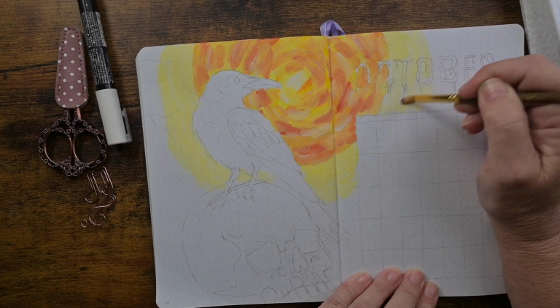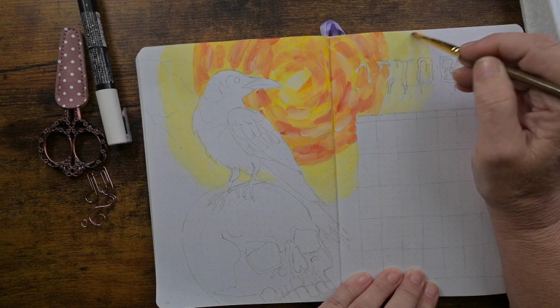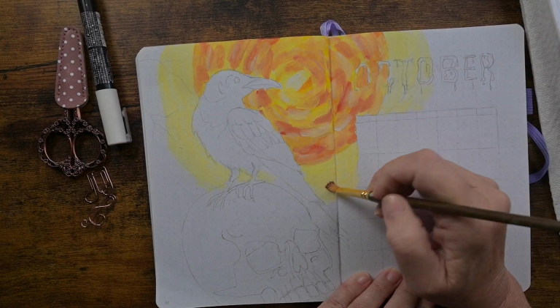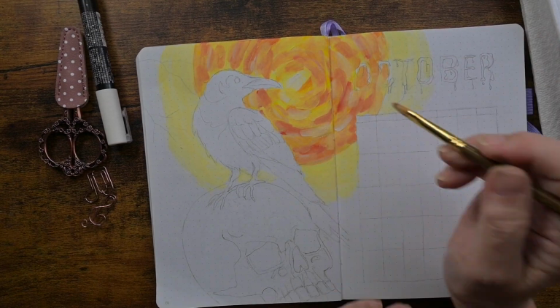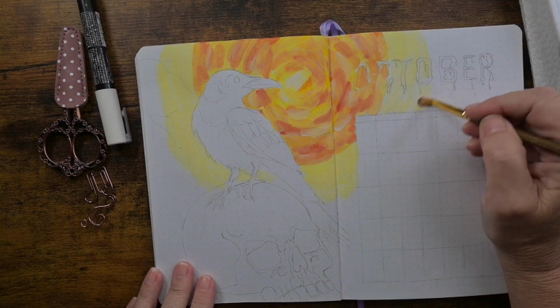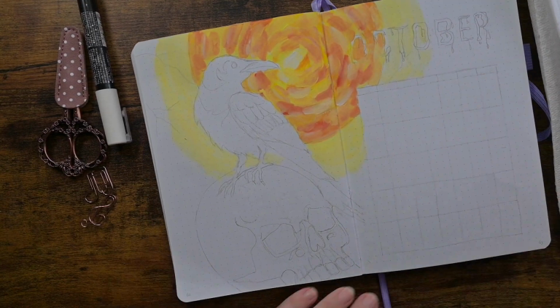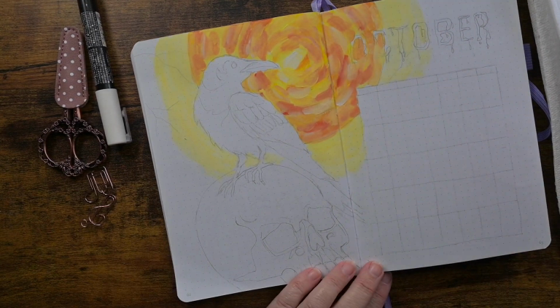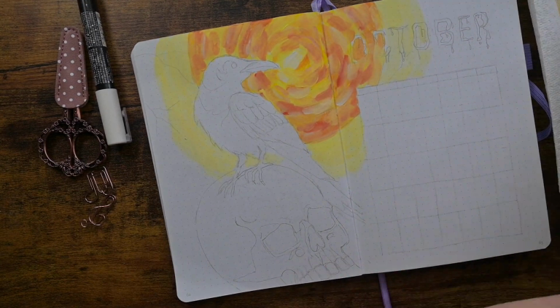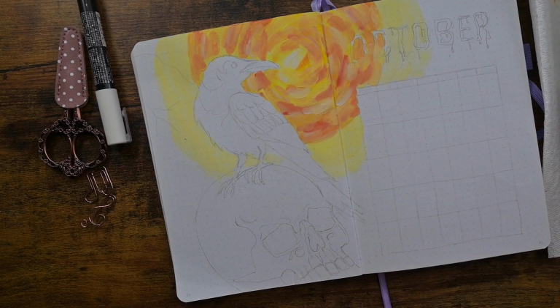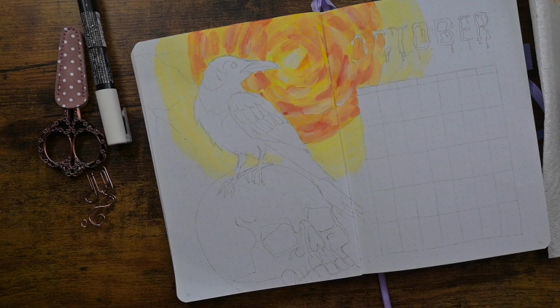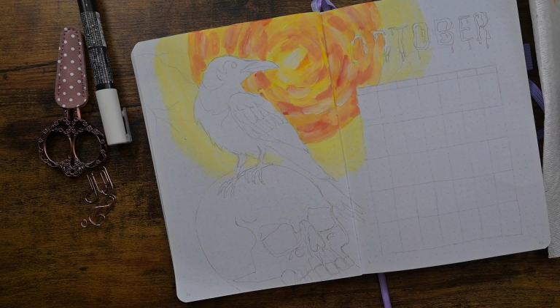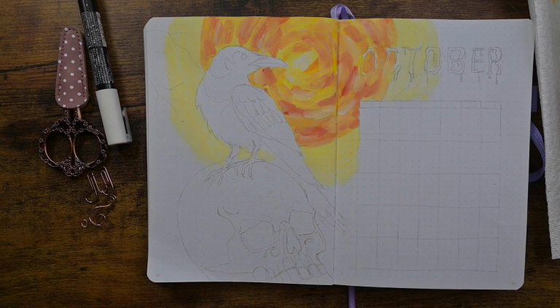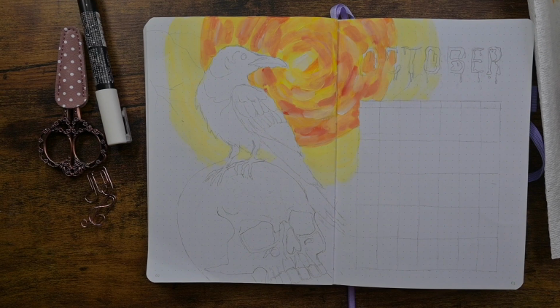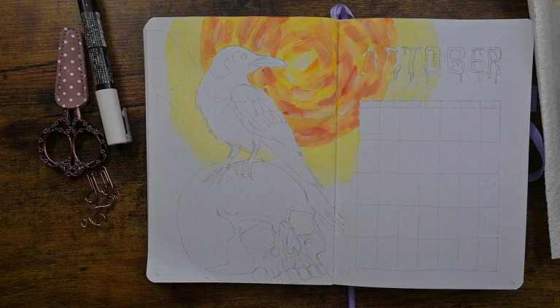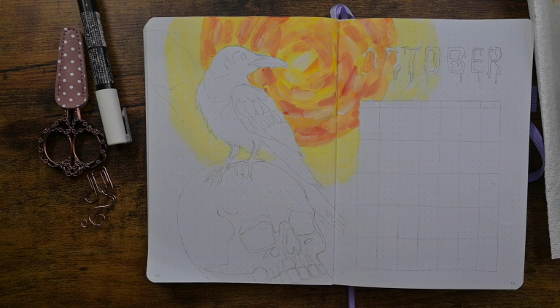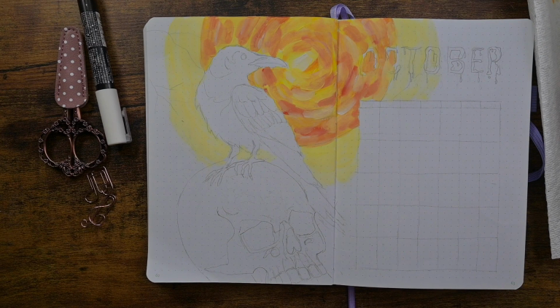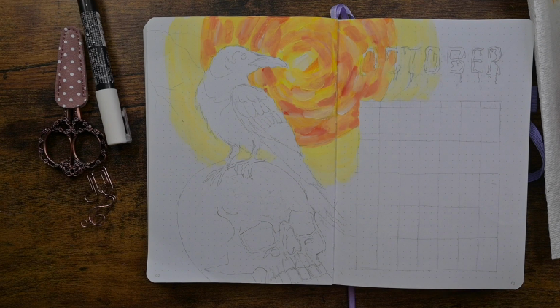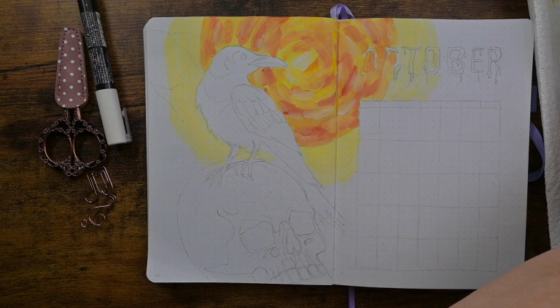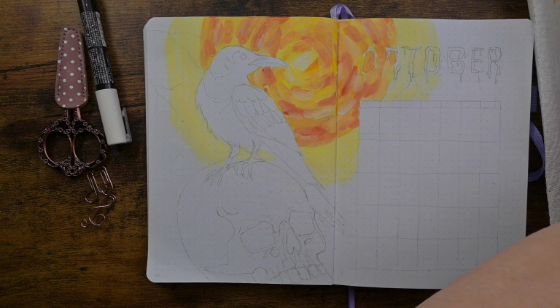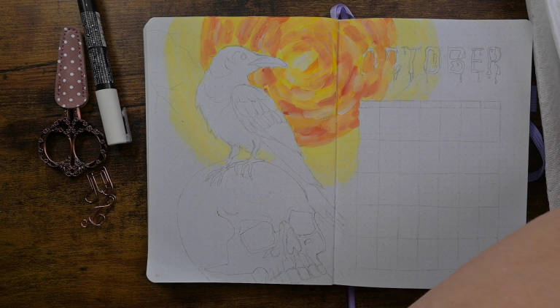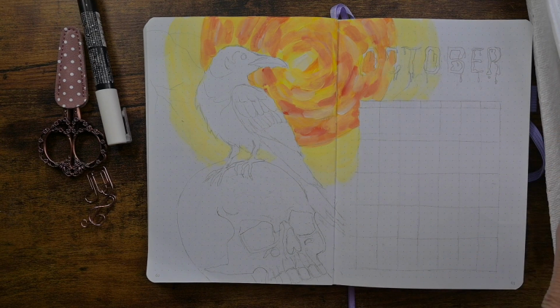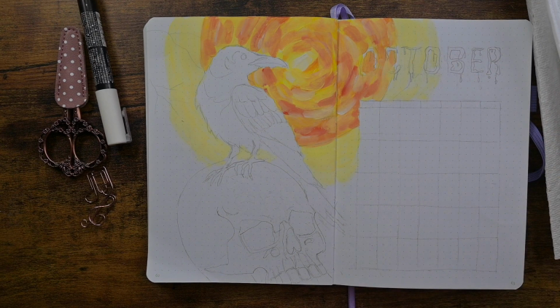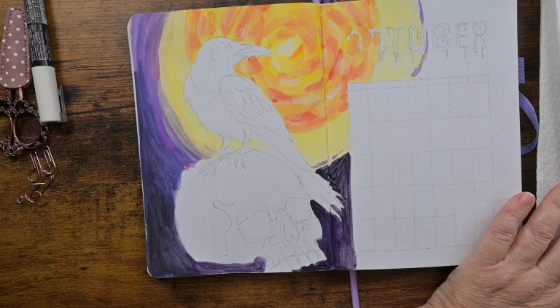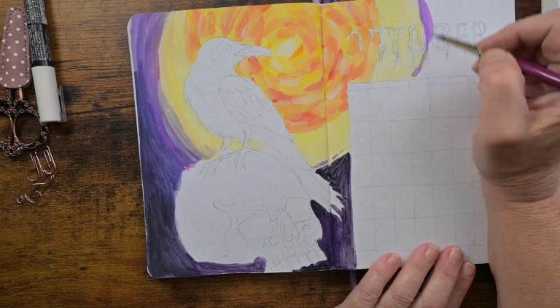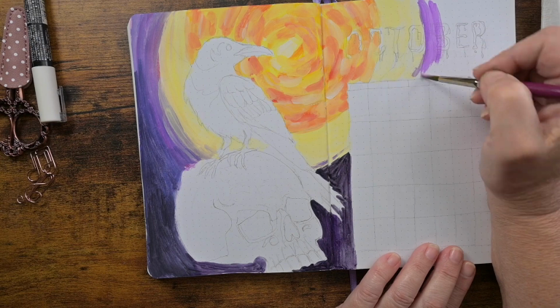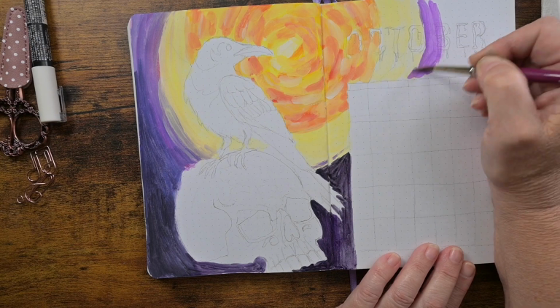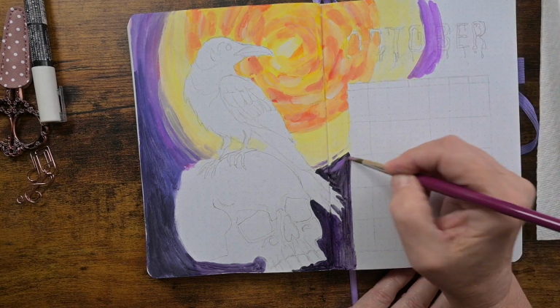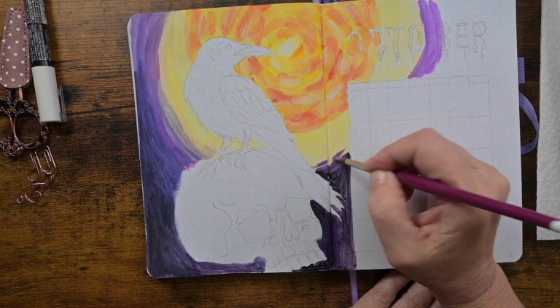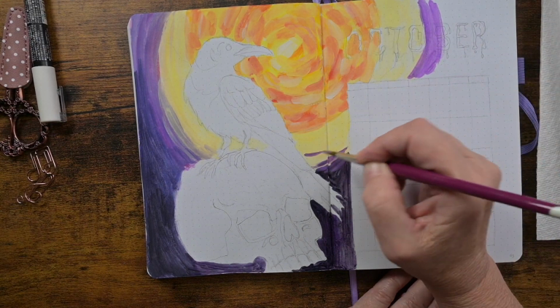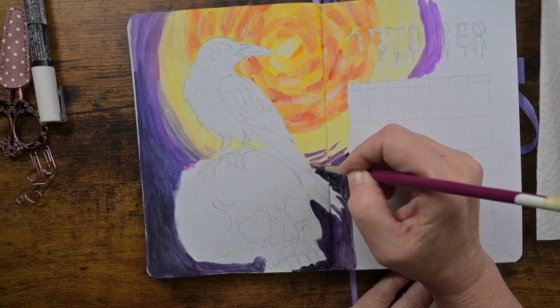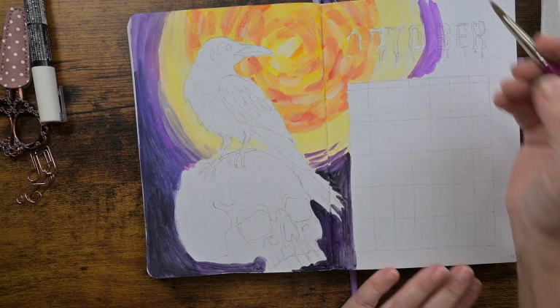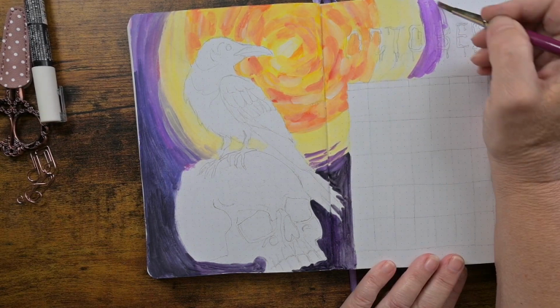I'm doing just sort of painterly strokes of different colors, sort of like Van Gogh. I've got this raven on top of a skull and he is in the moonlight.